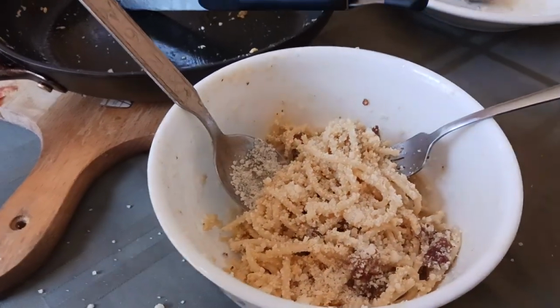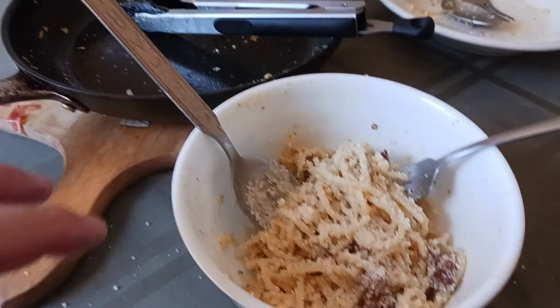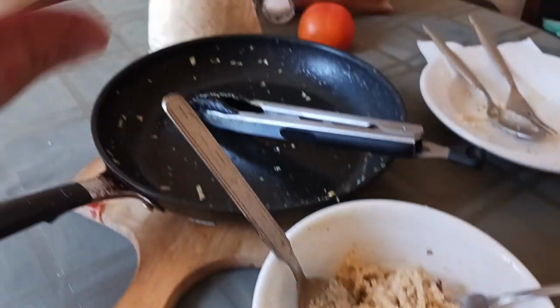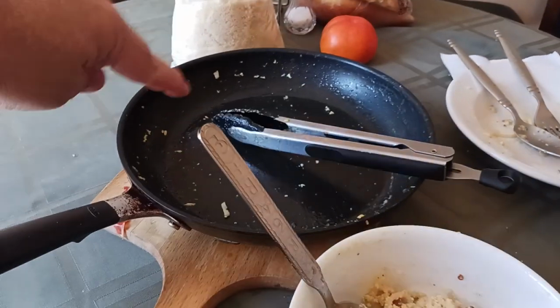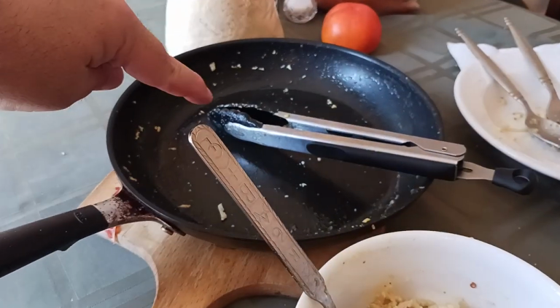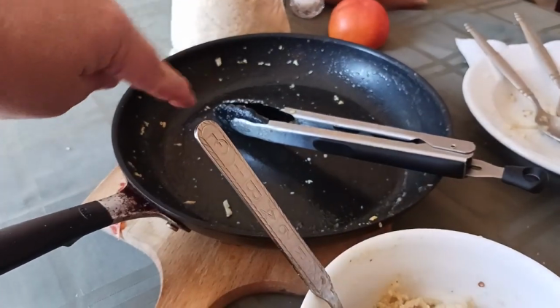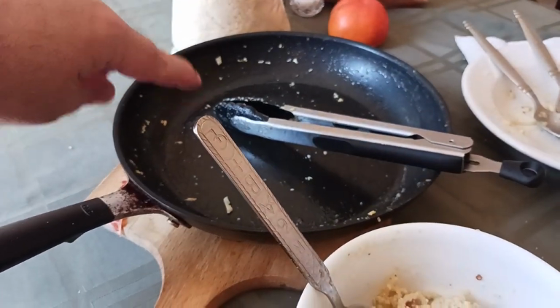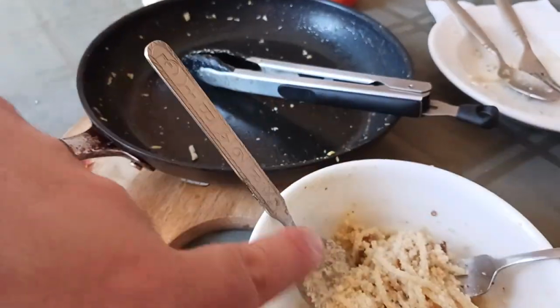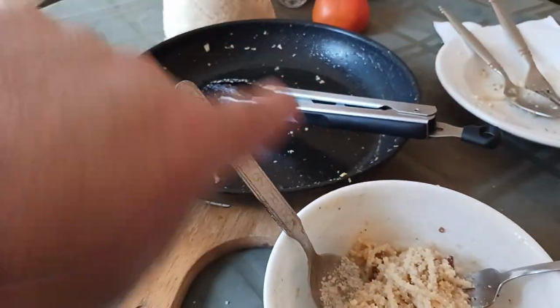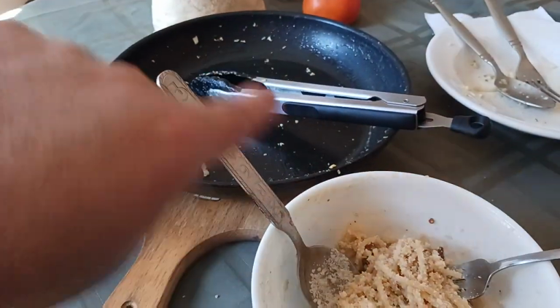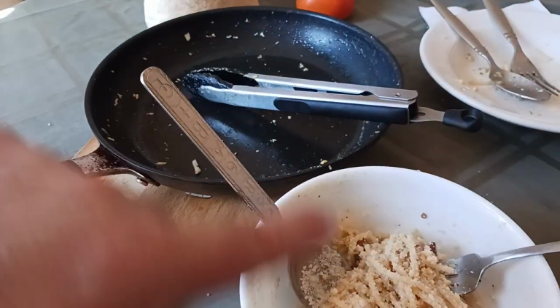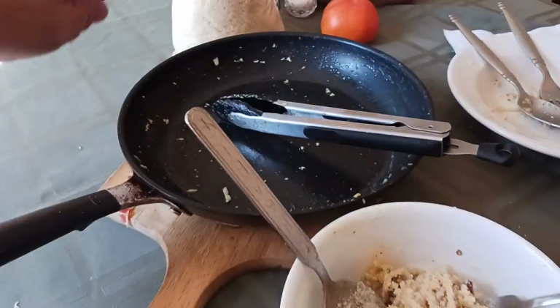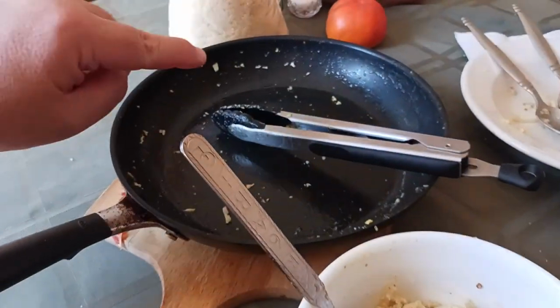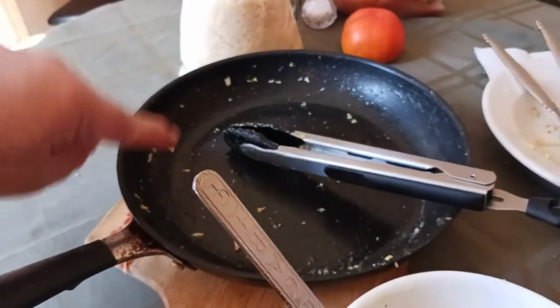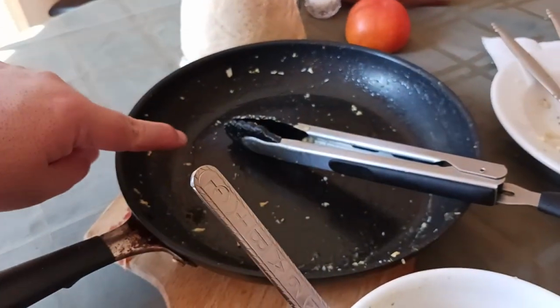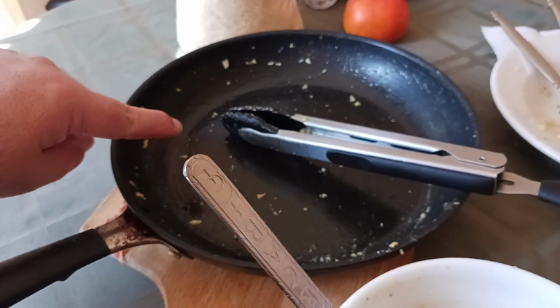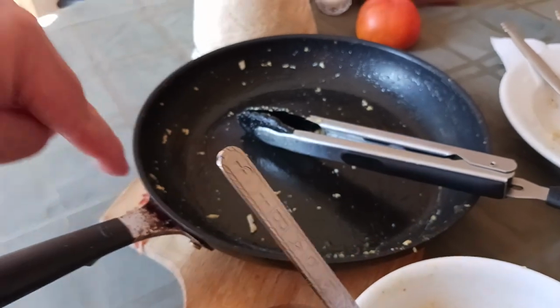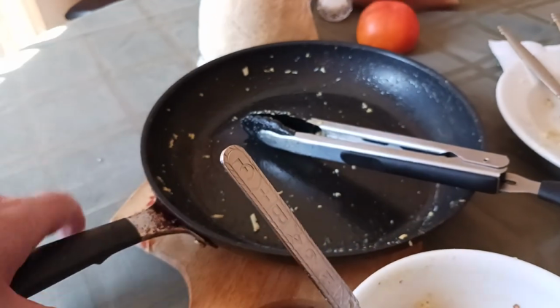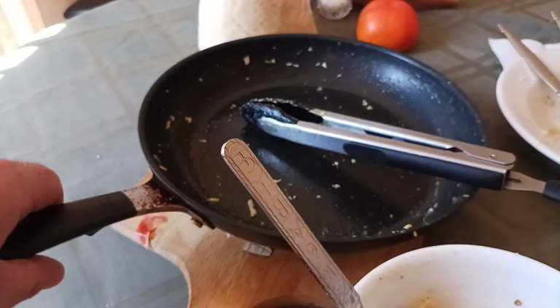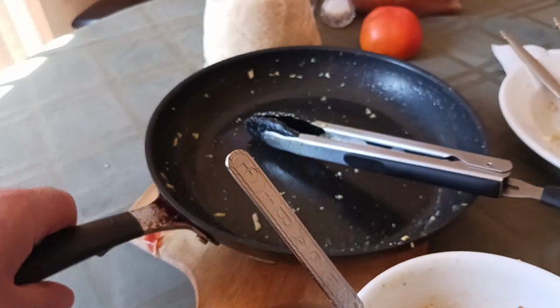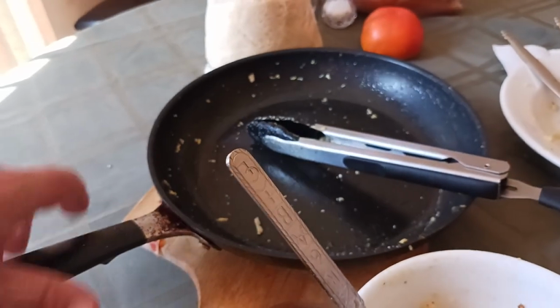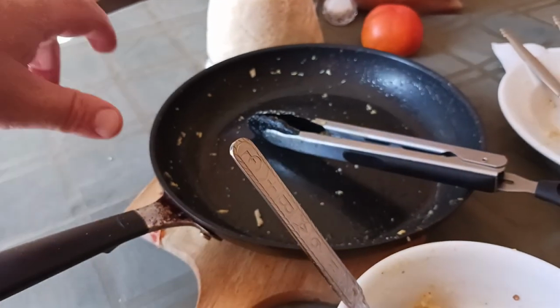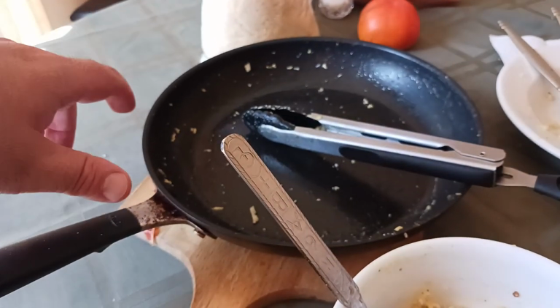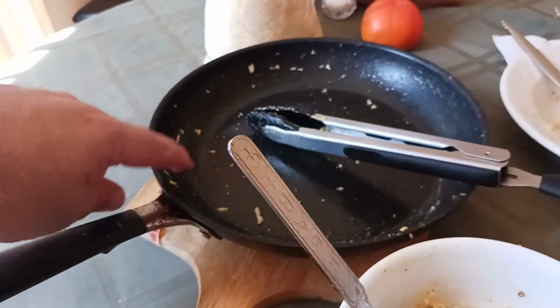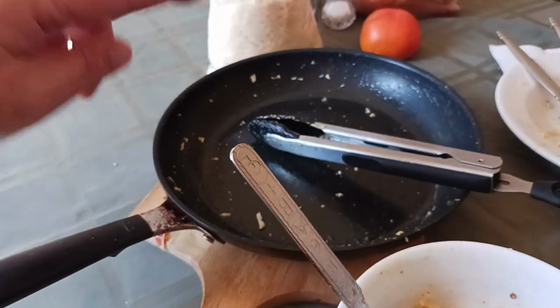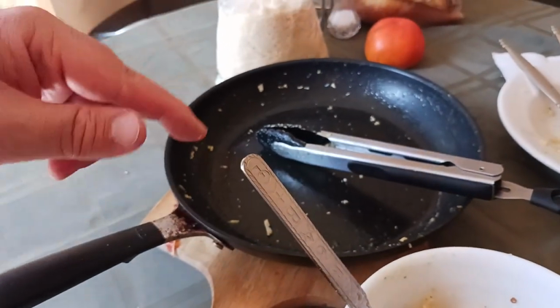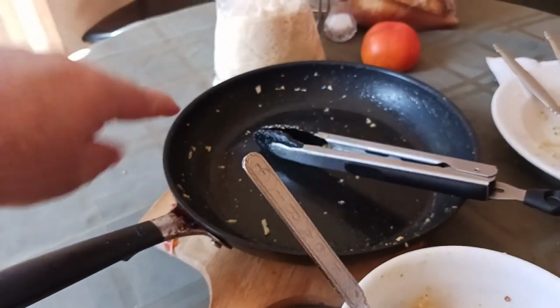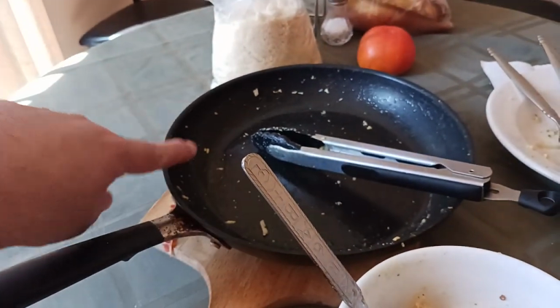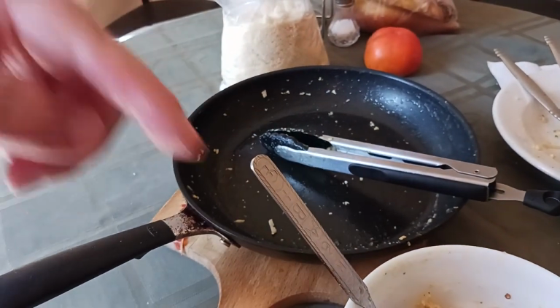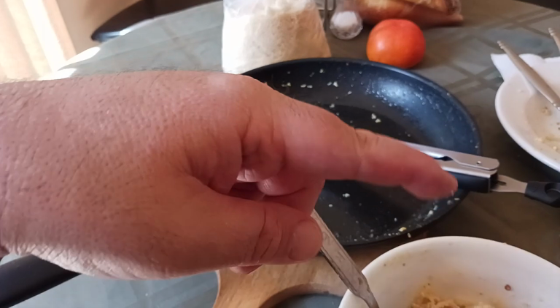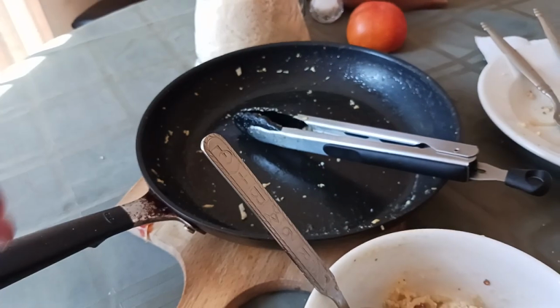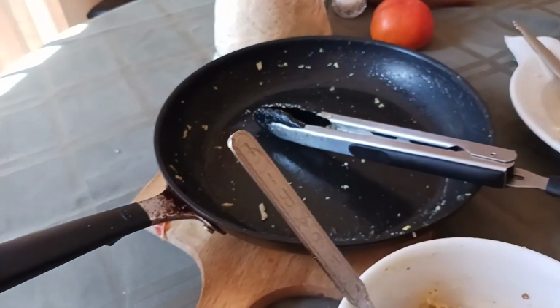At the same time the water was boiling for the noodles, in the pan — an OXO Good Grips 10-inch non-stick skillet, by the way, there will be a link down below in the description — make sure to check it out.